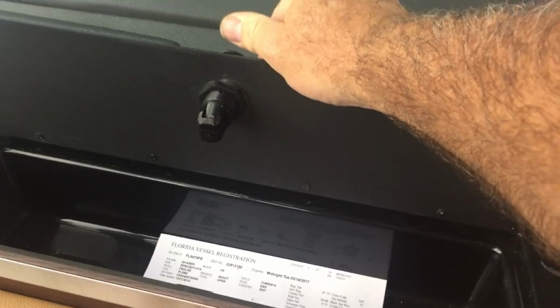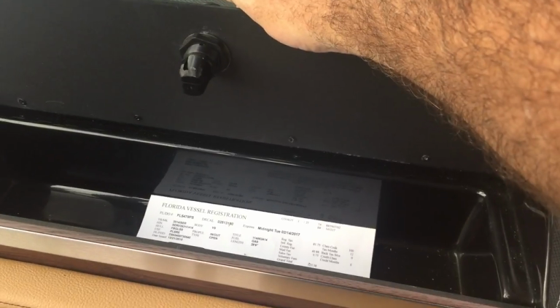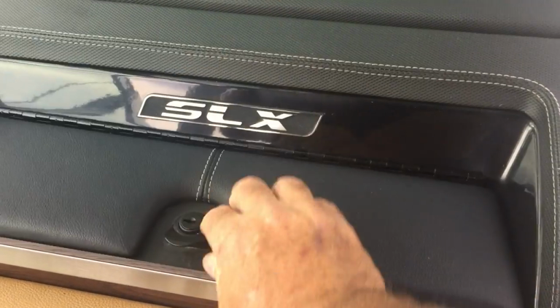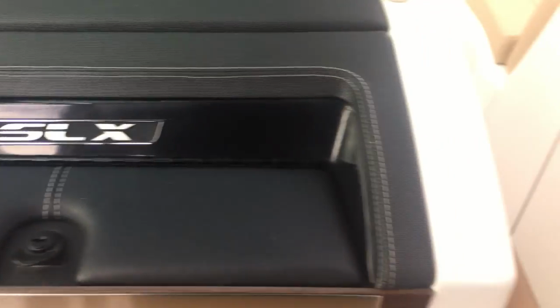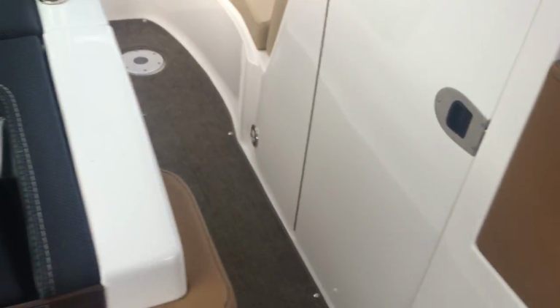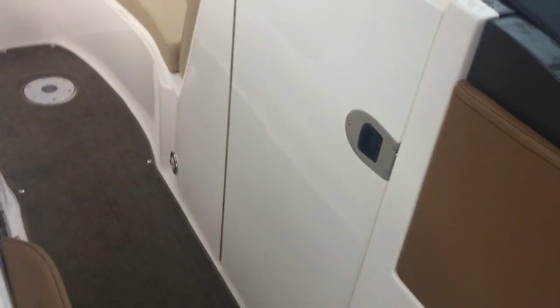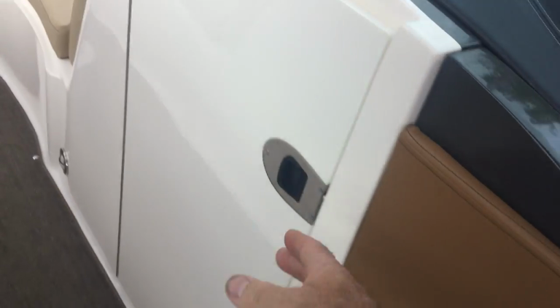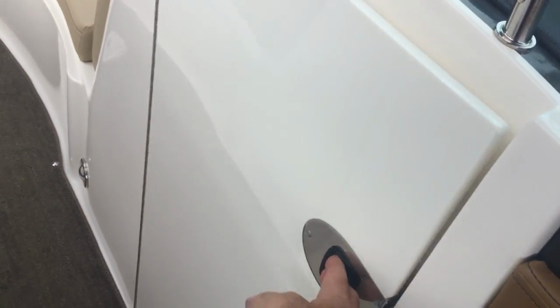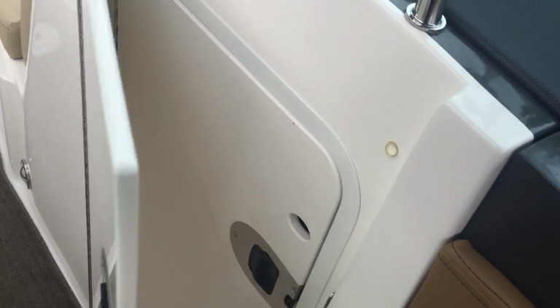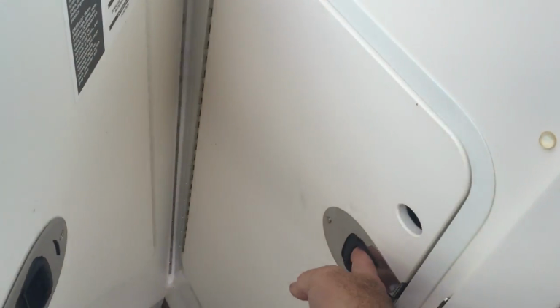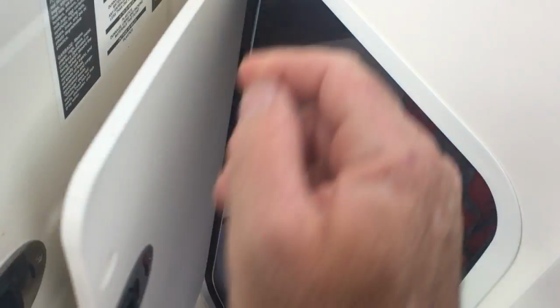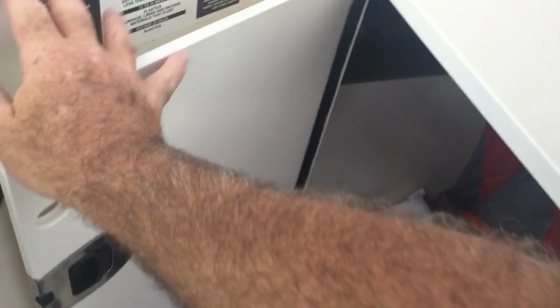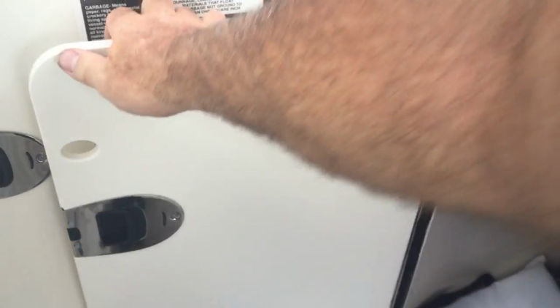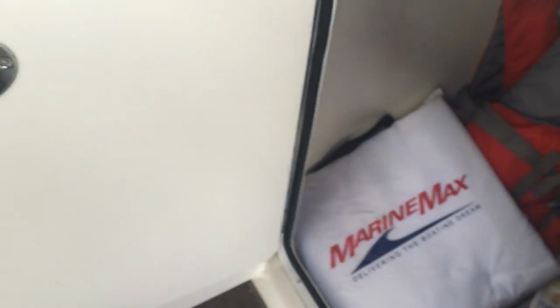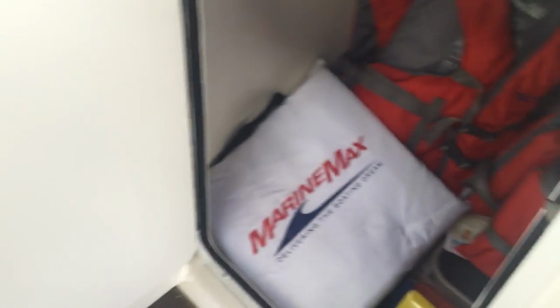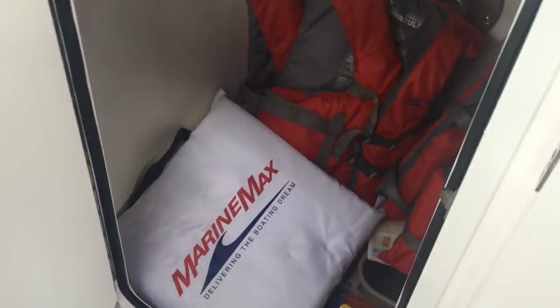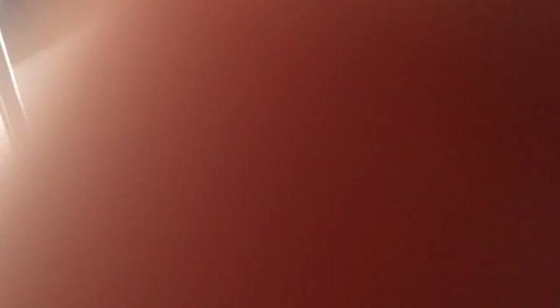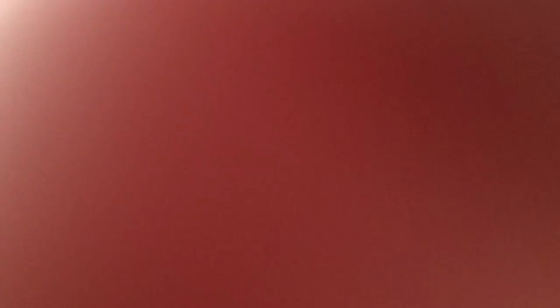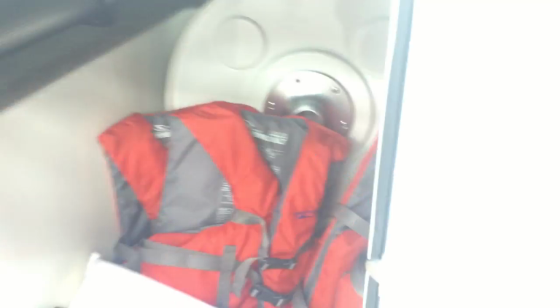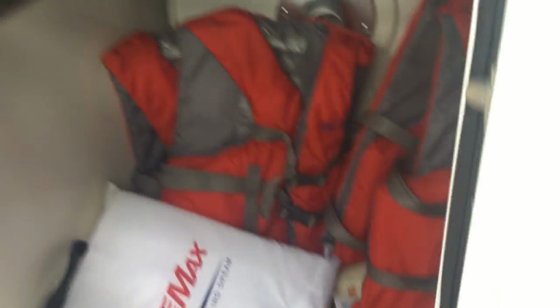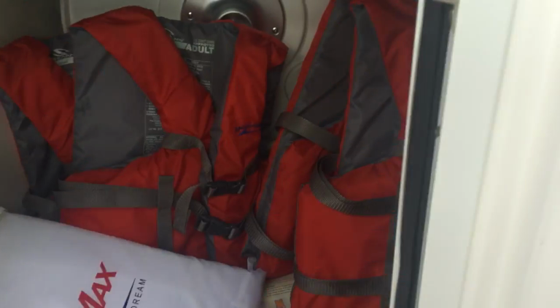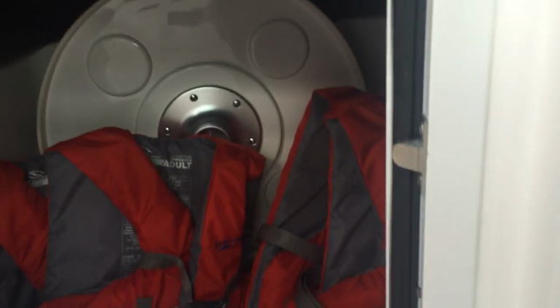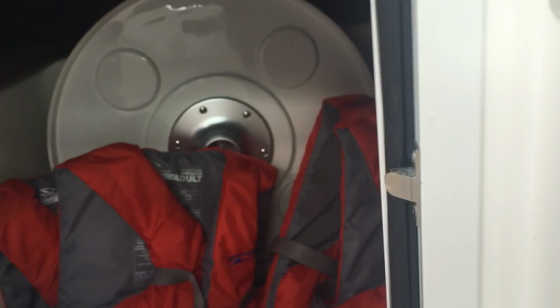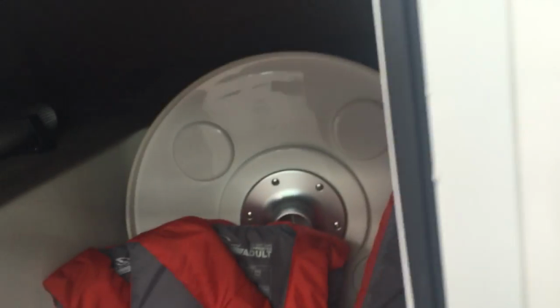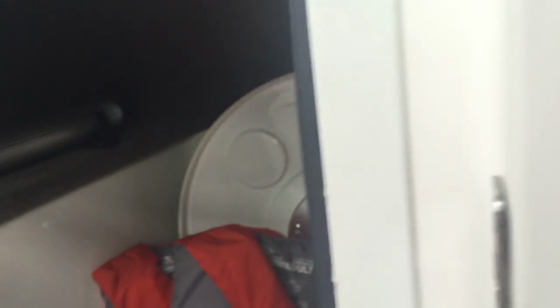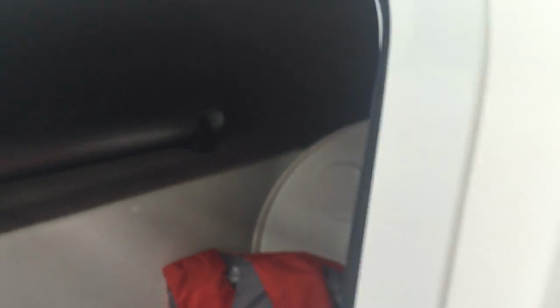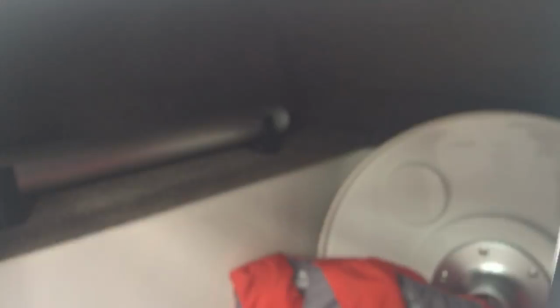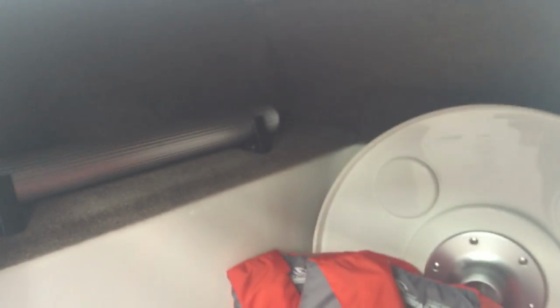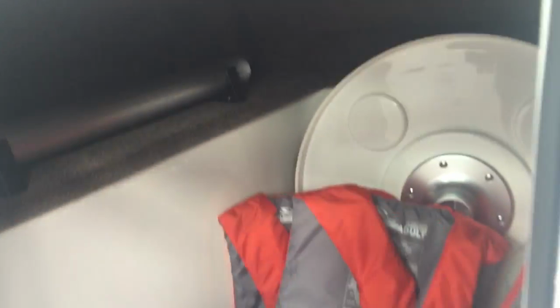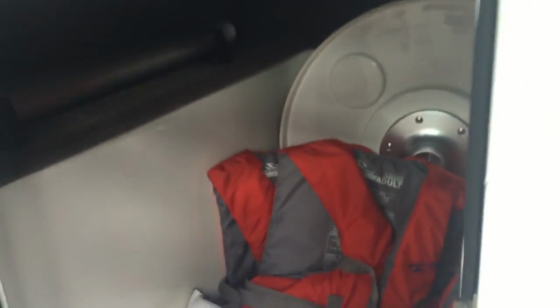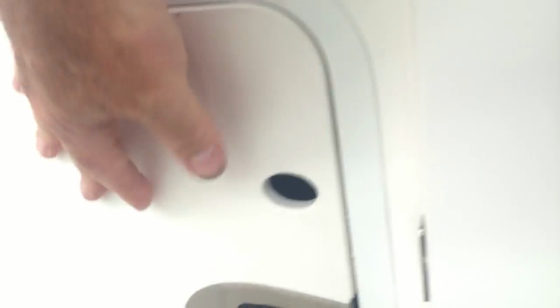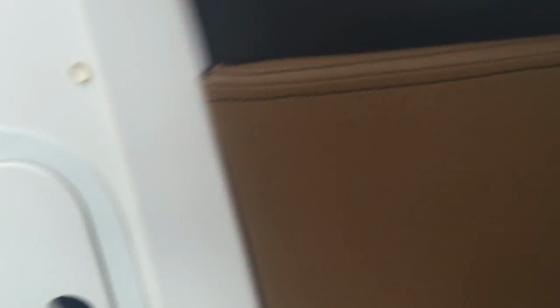Nice glove box. Inside the helm console, lock off the tower, and all your safety gear which is included with the boat. Cockpit table stores there and the pole for the table has a dedicated storage area.